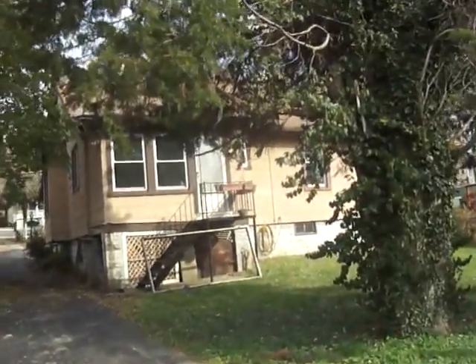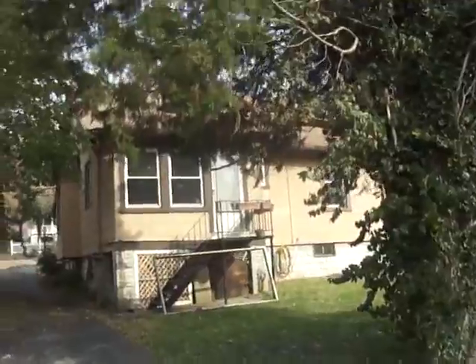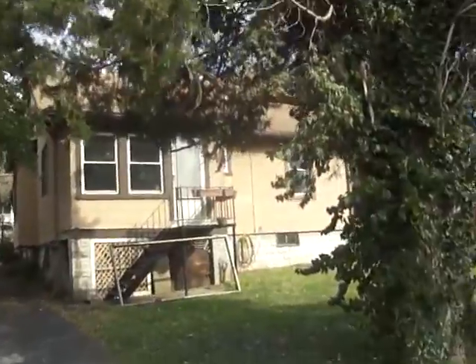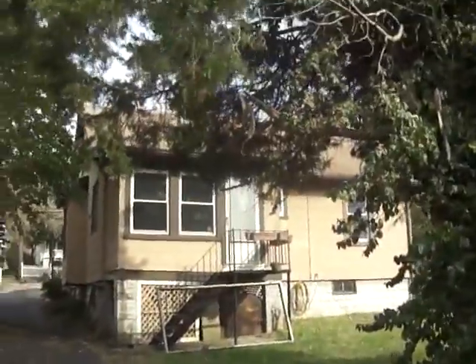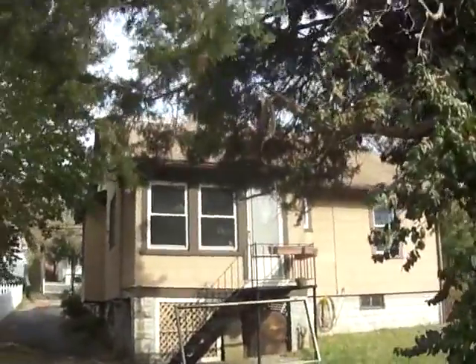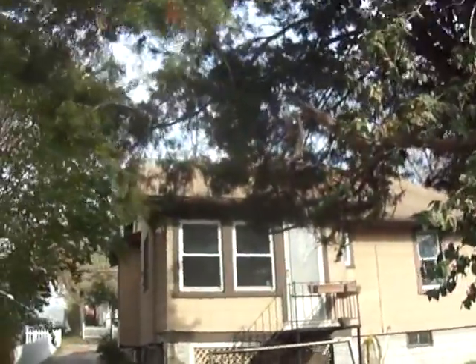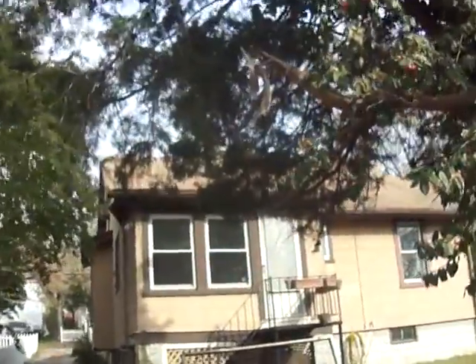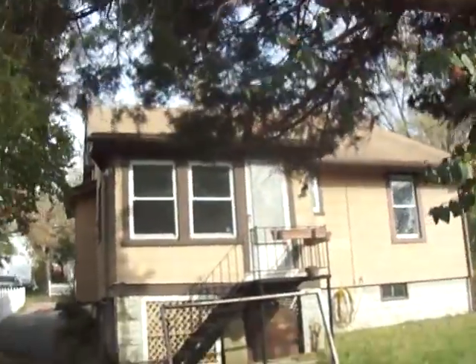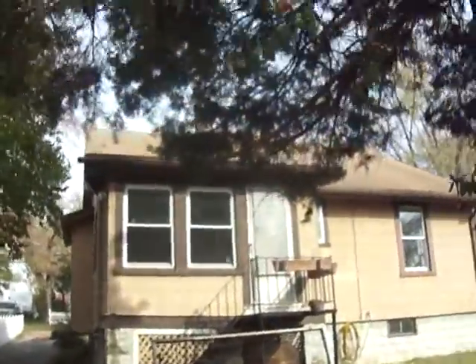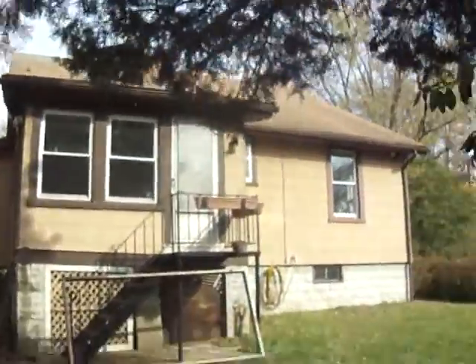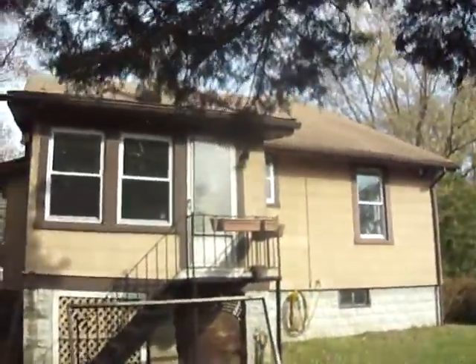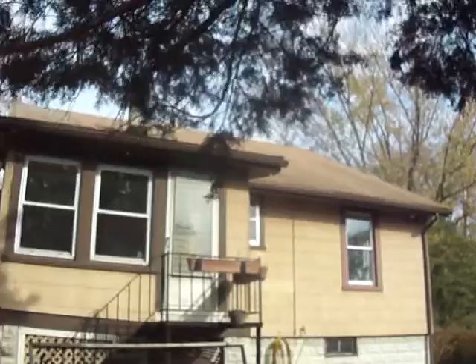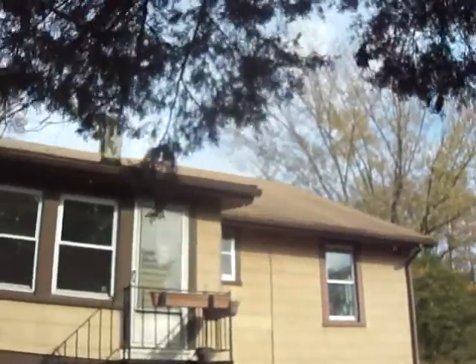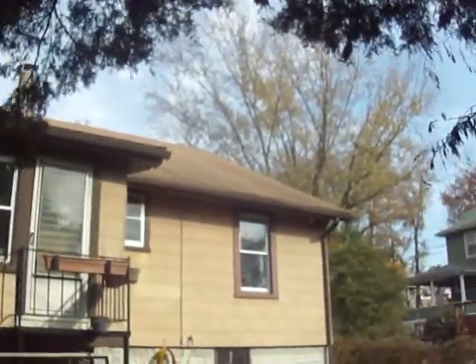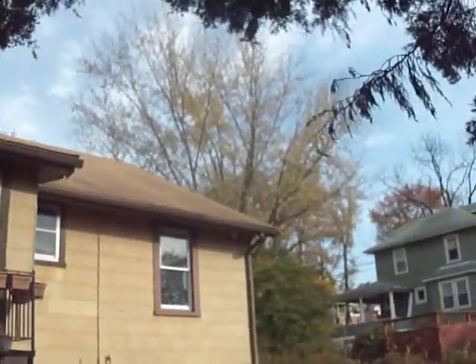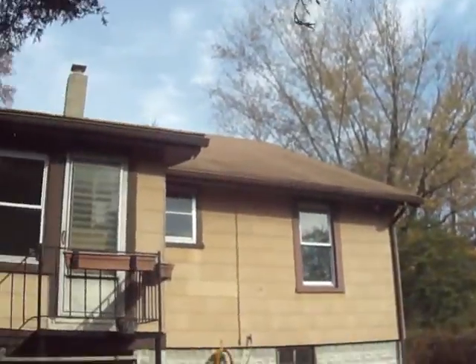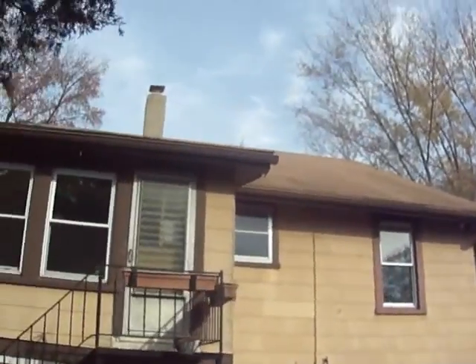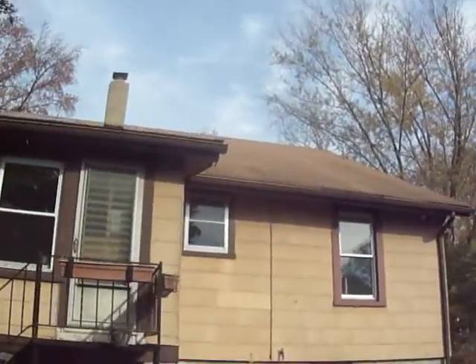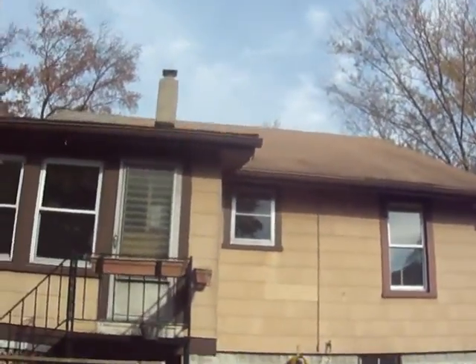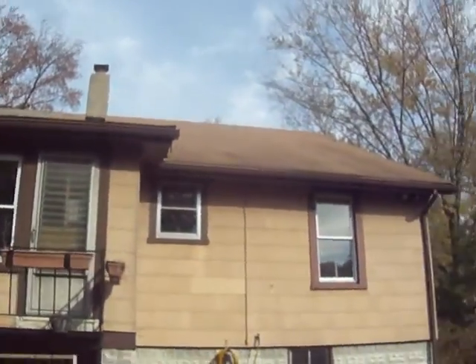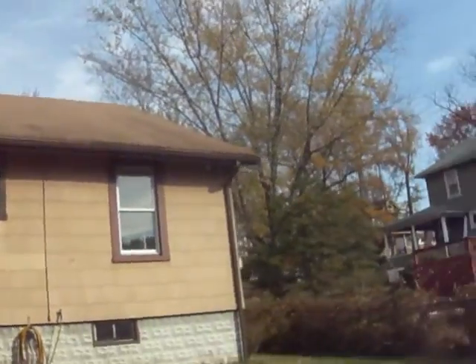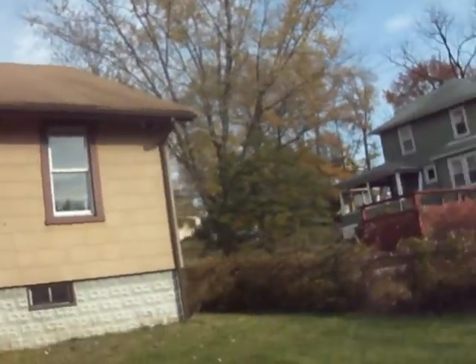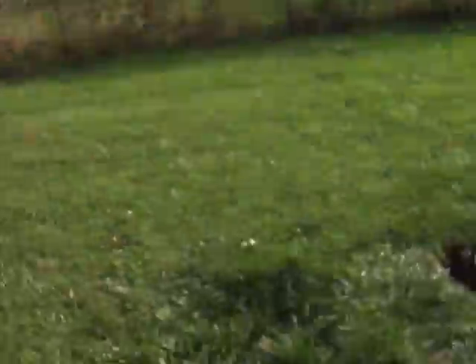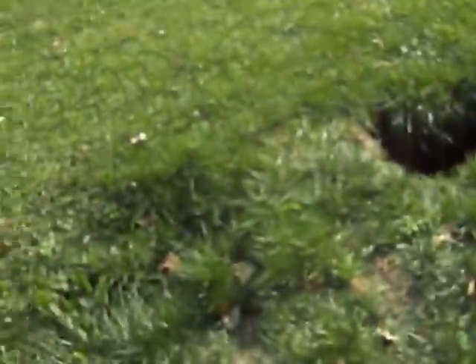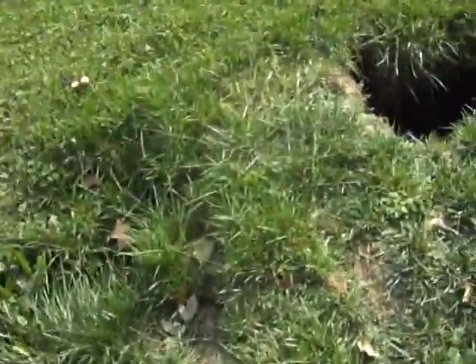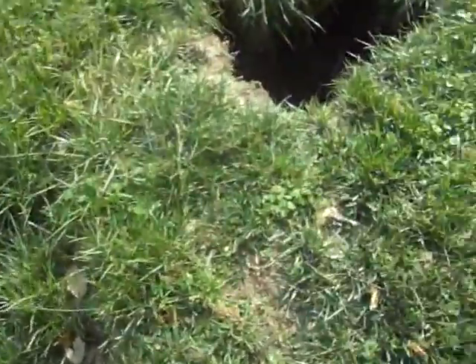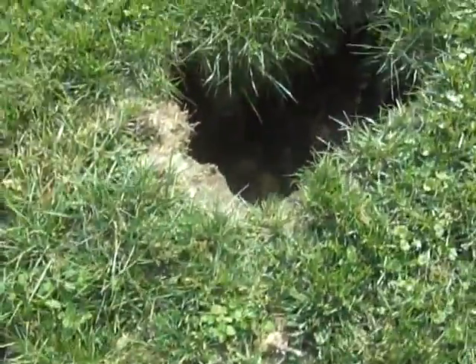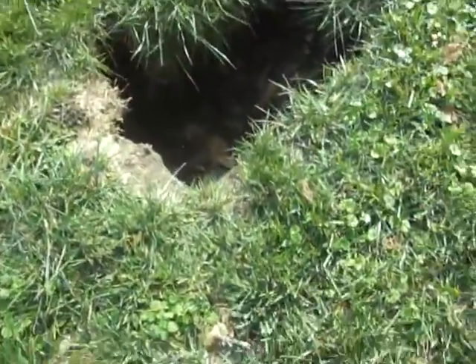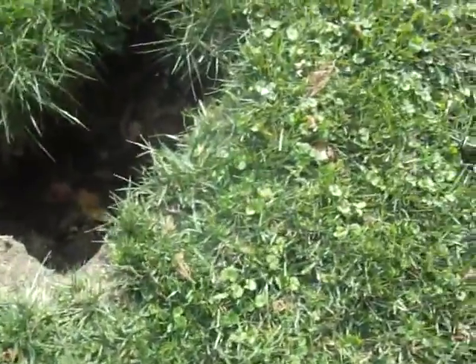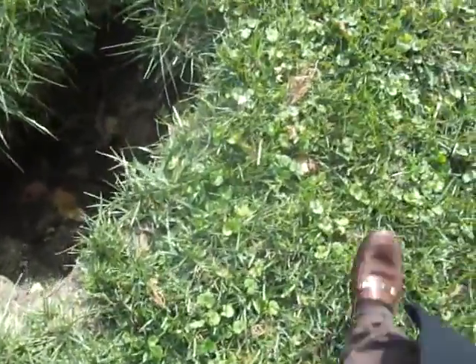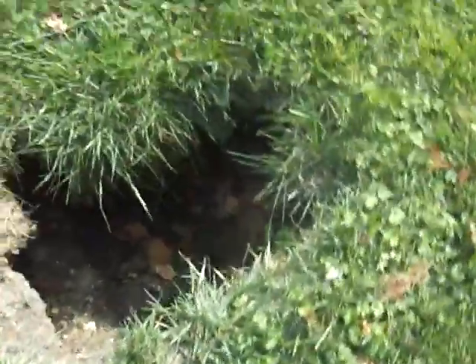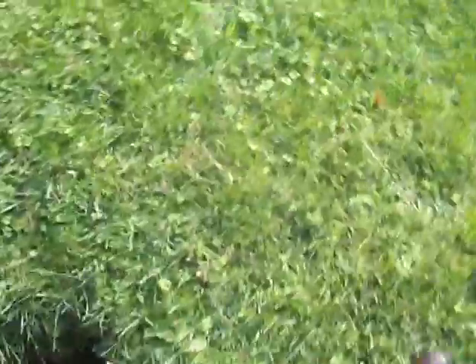Nice paved driveway, maybe just needs some fresh tar. So the main thing I saw in this house was signs of water damage, the ceiling coming down in the kitchen. And these really big holes right here — I have no idea what the cause of them is.